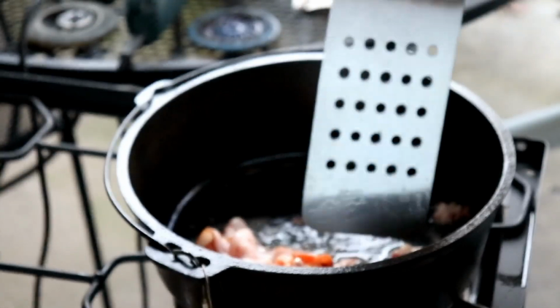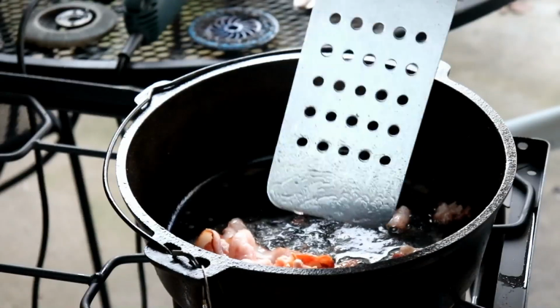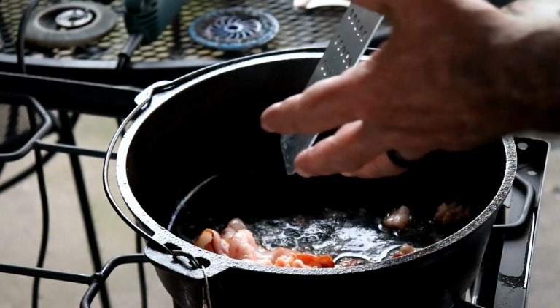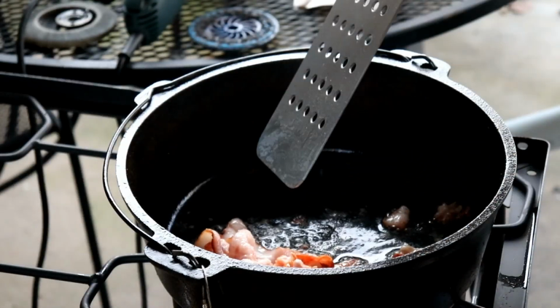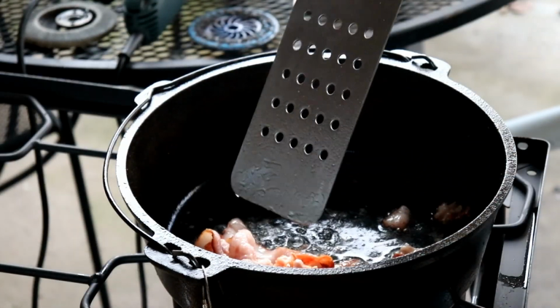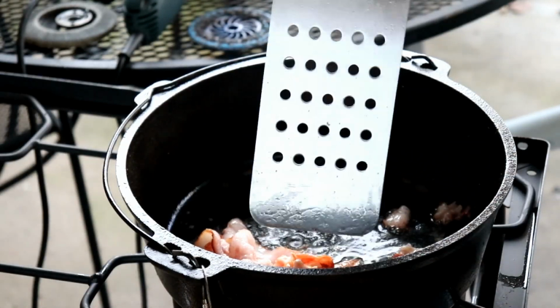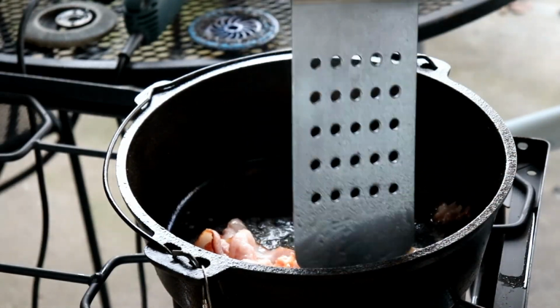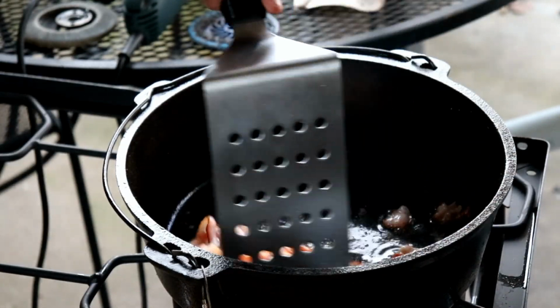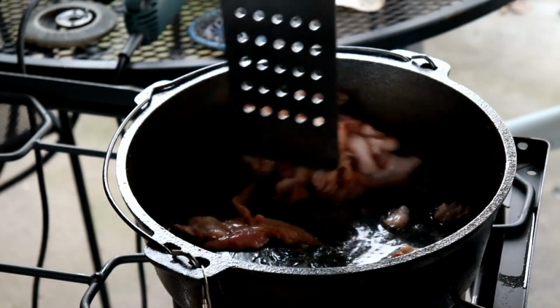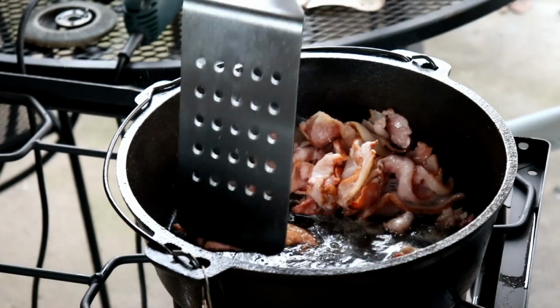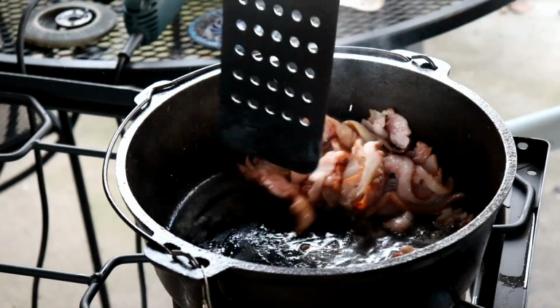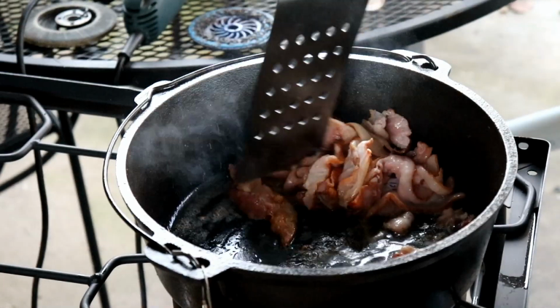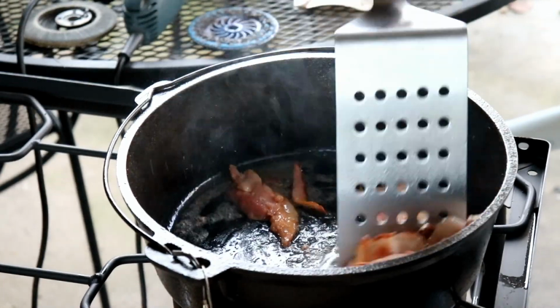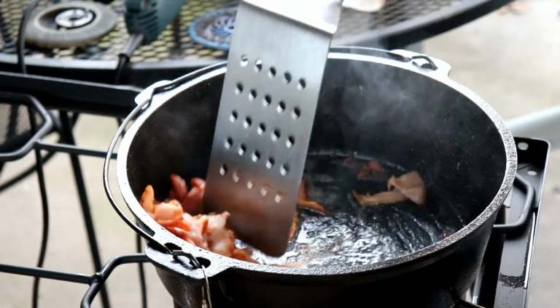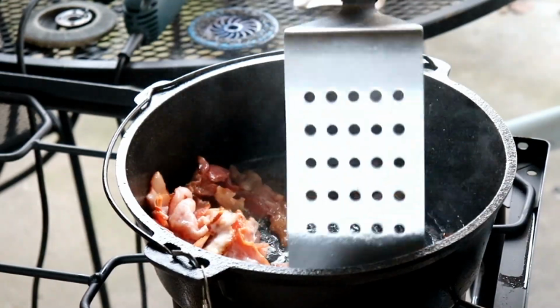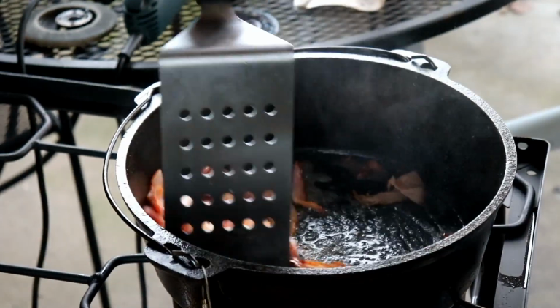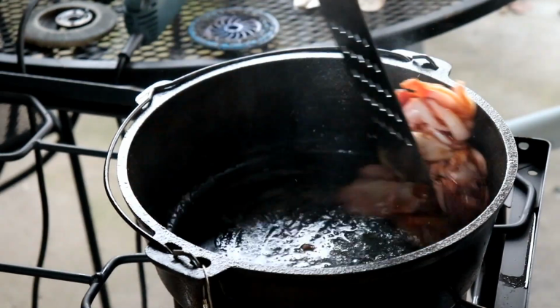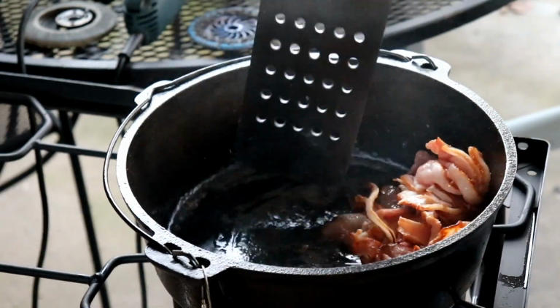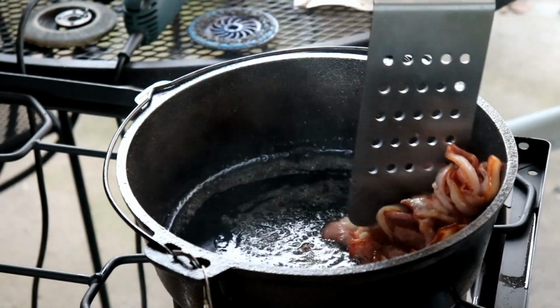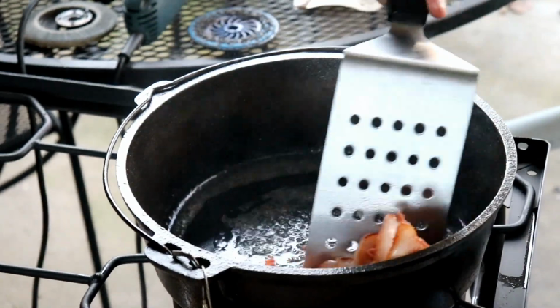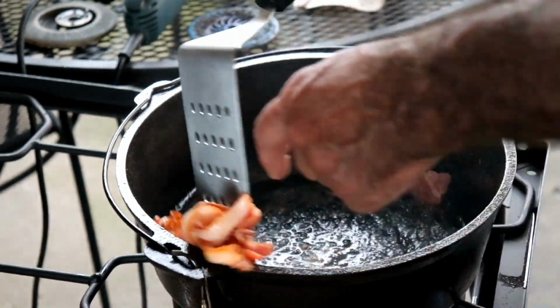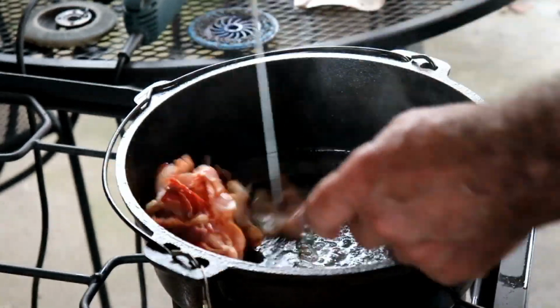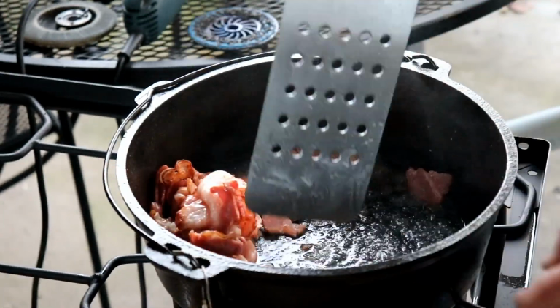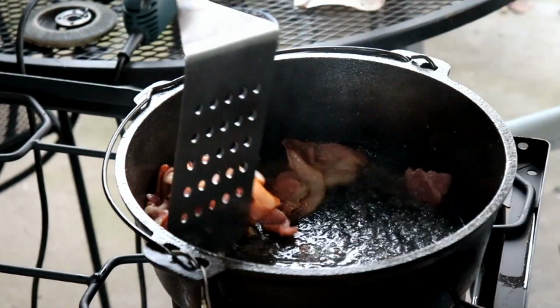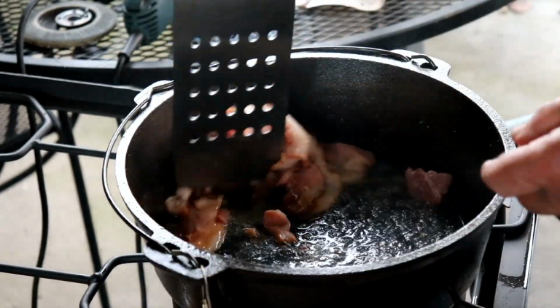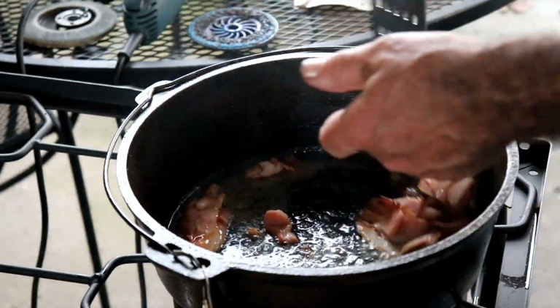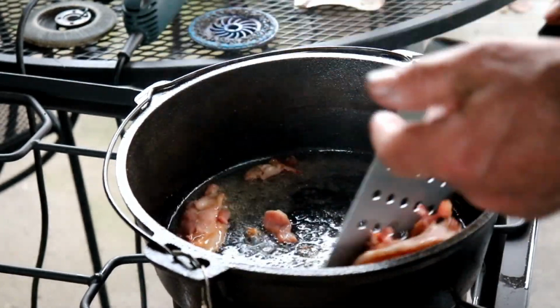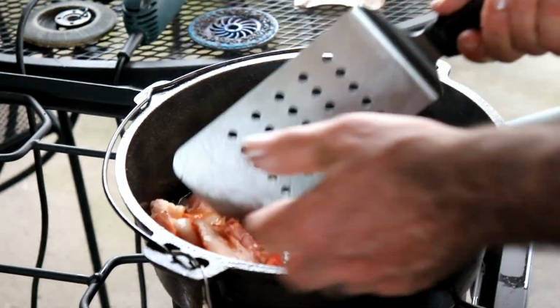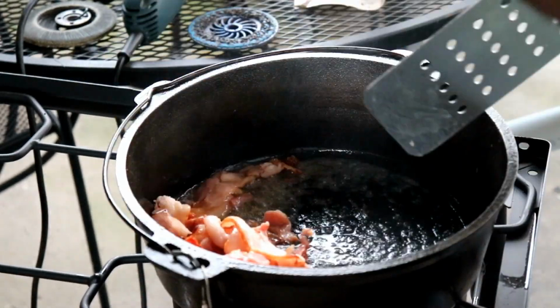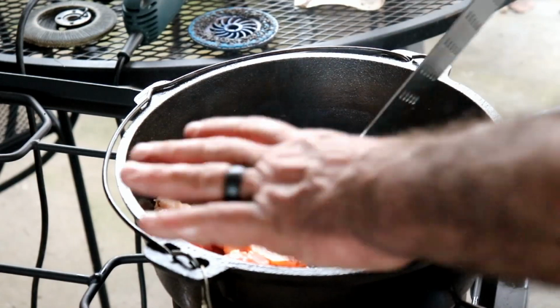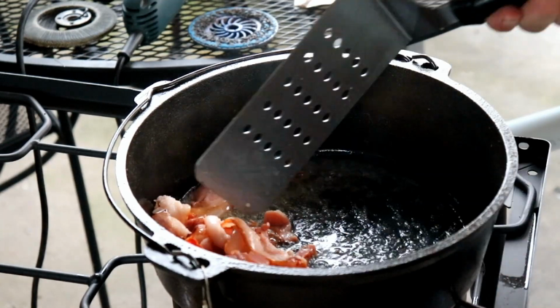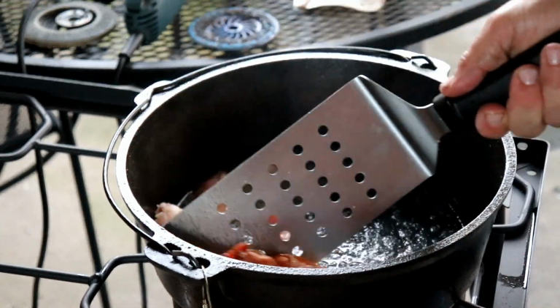All right, this thing hasn't even been on for a while, but that's how it works — it's still hot. So I roll it around so that the basic goodness gets up on the sides.